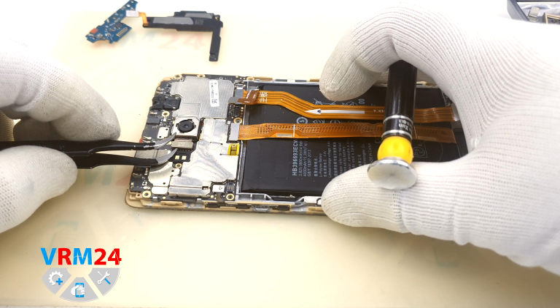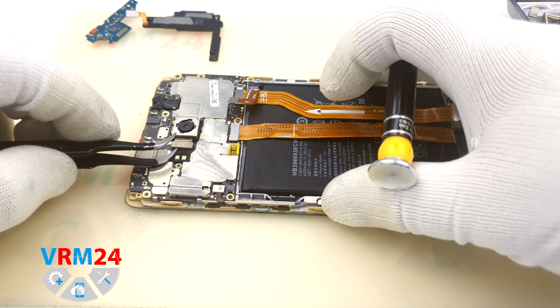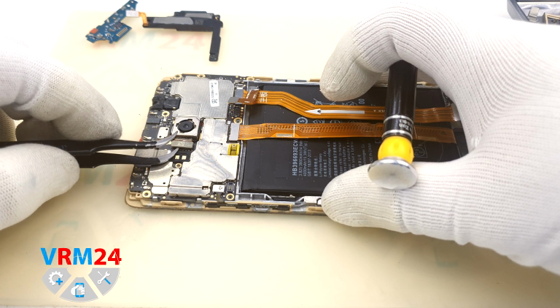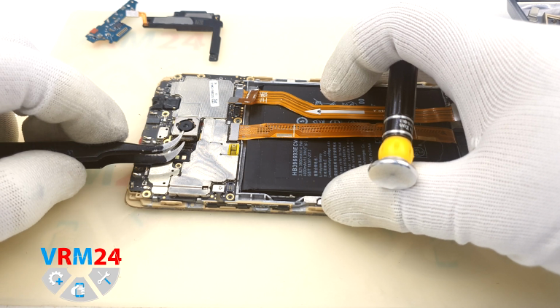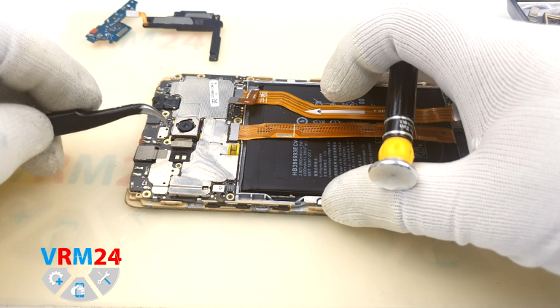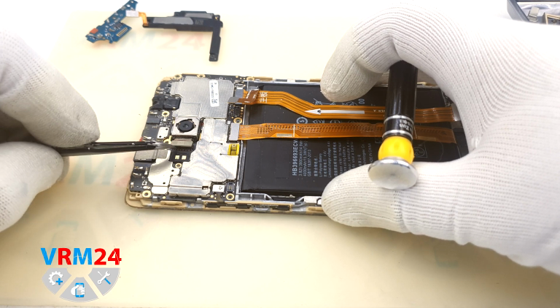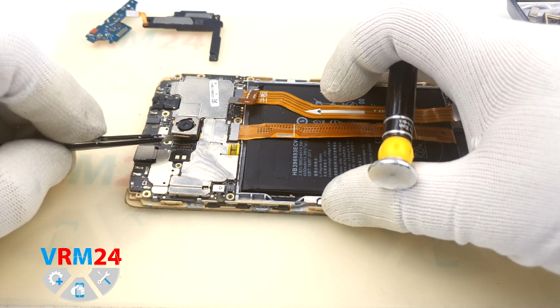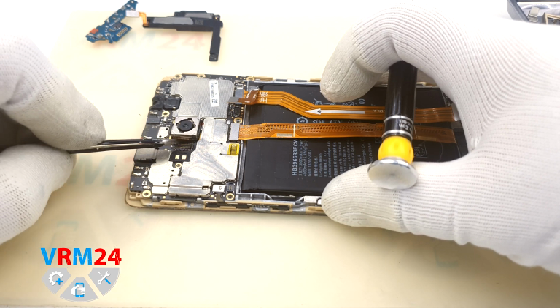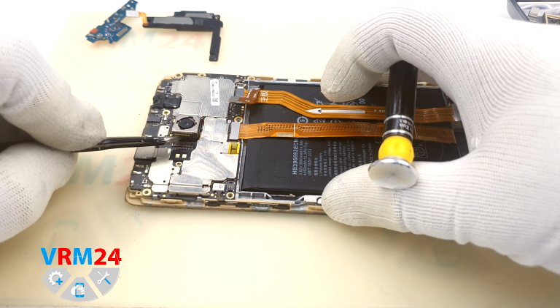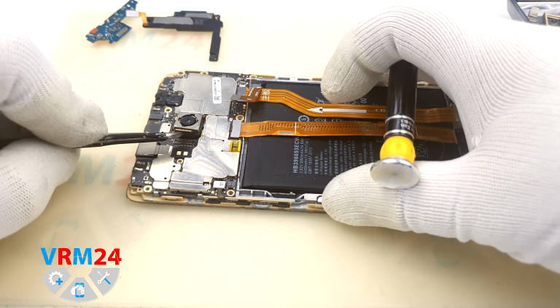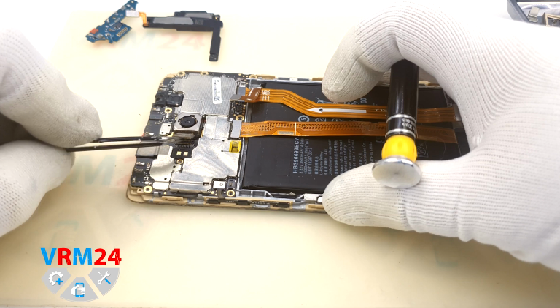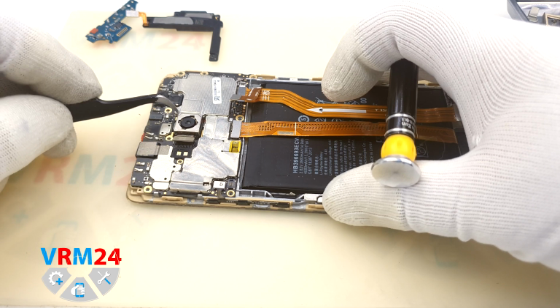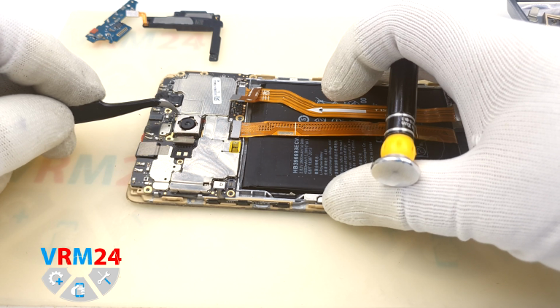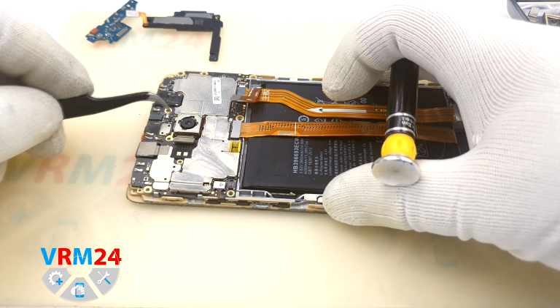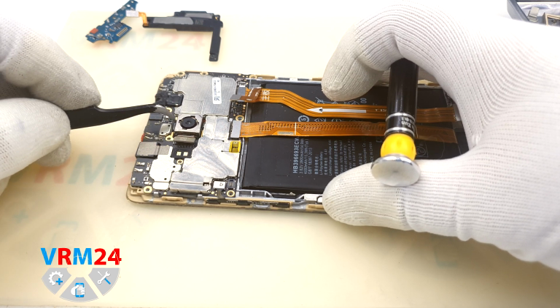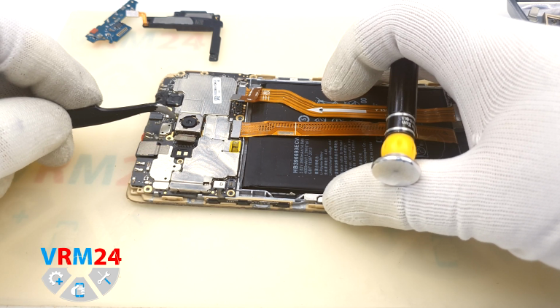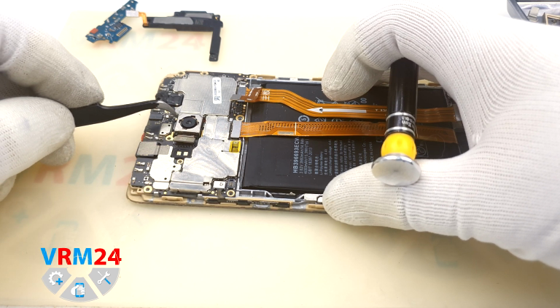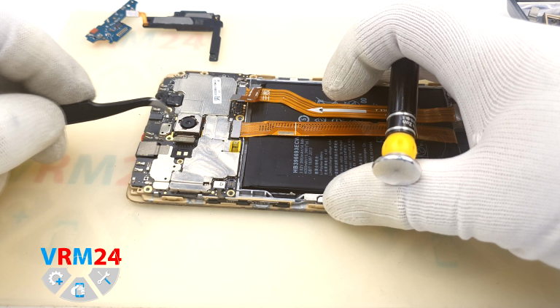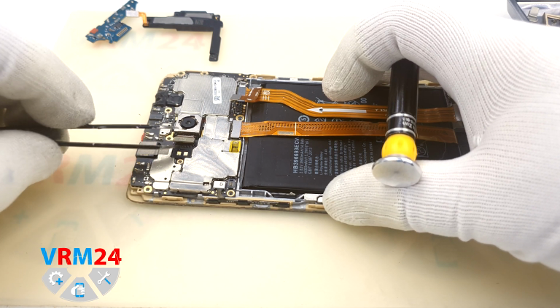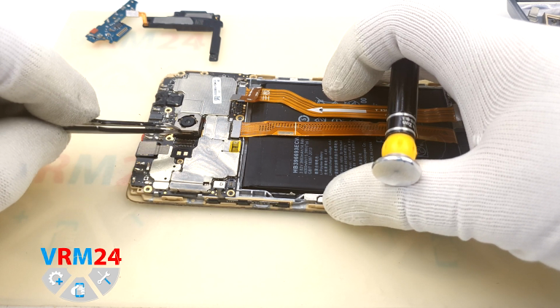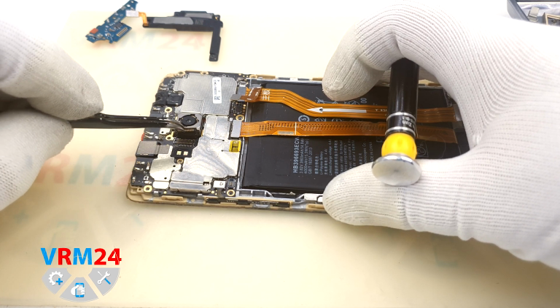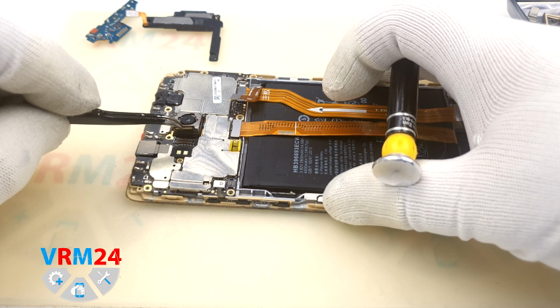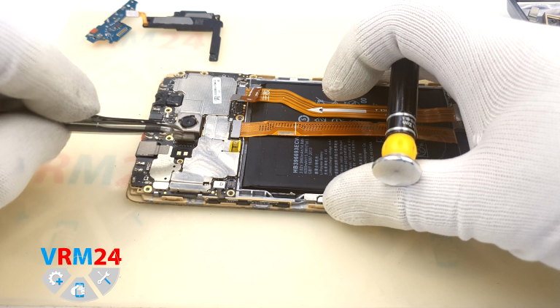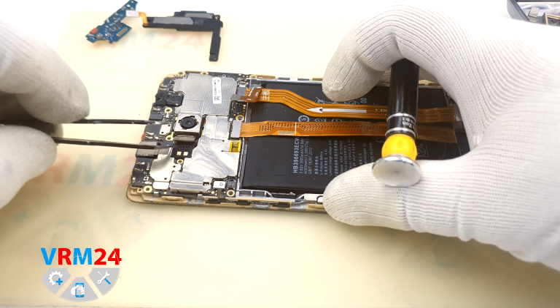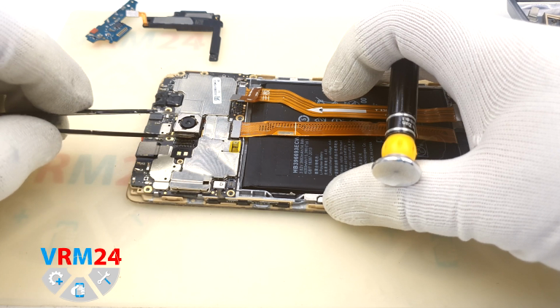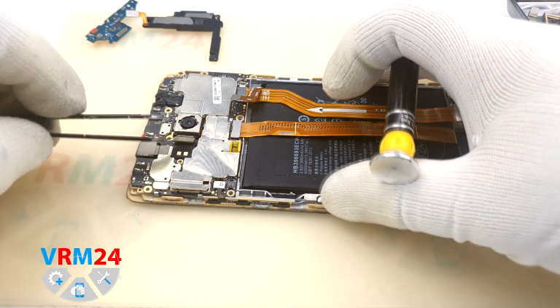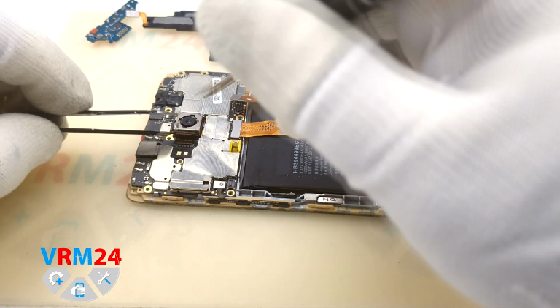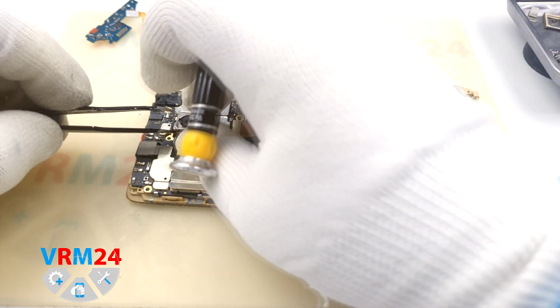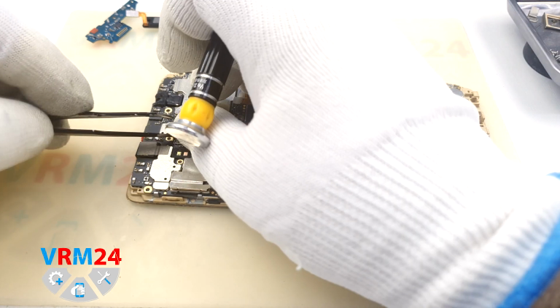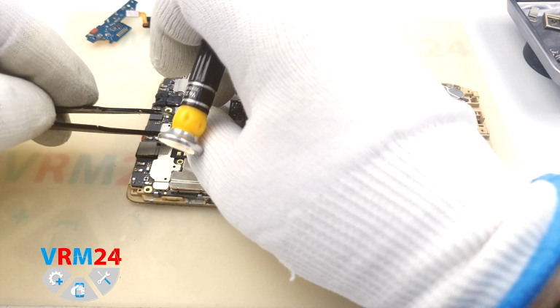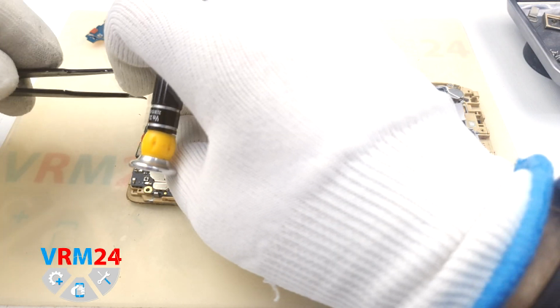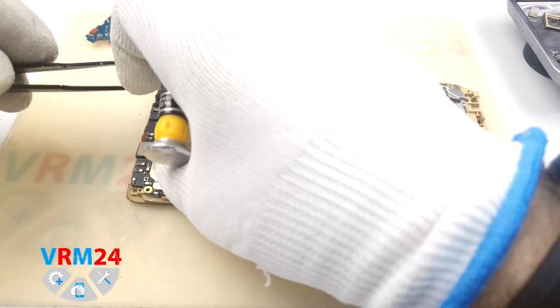We disconnect the main camera connector, but the camera cannot be removed just yet. We will find out why closer to the end.